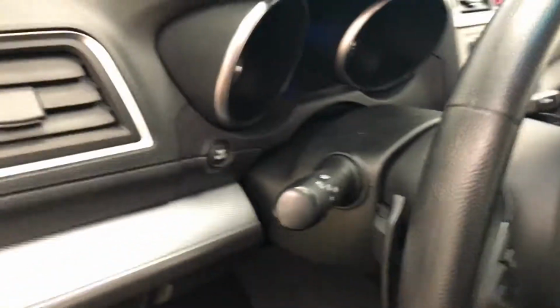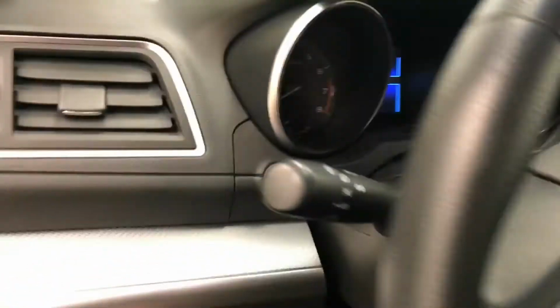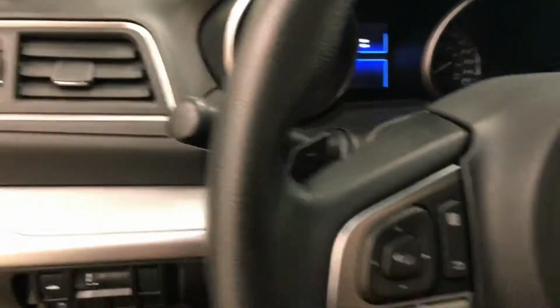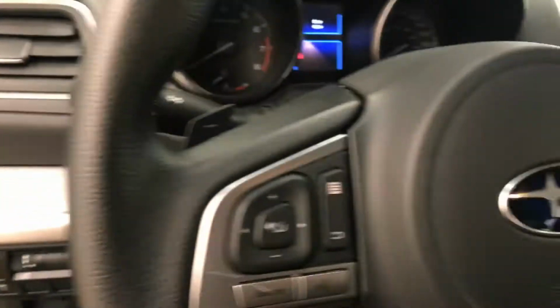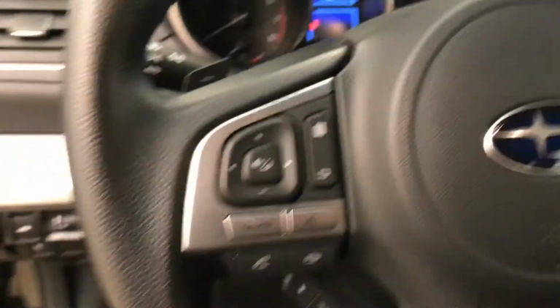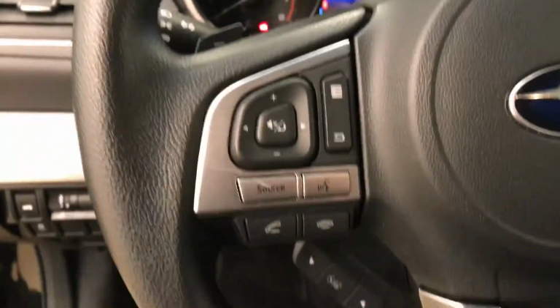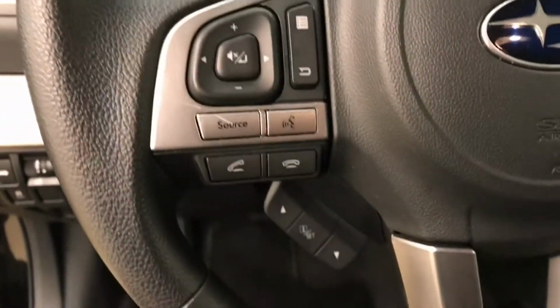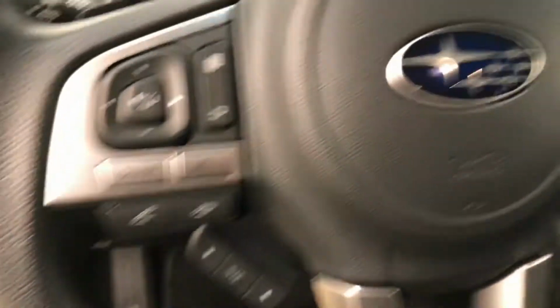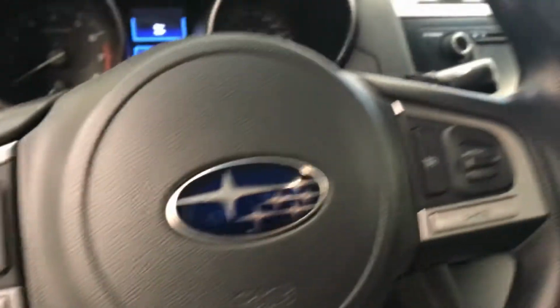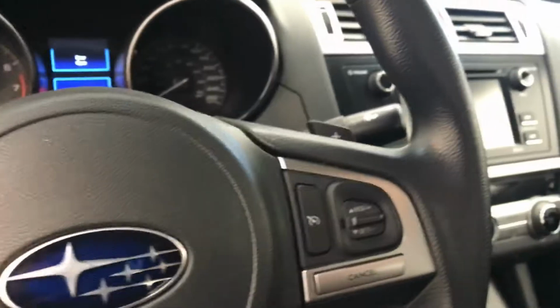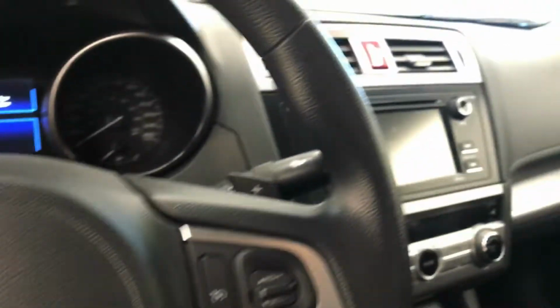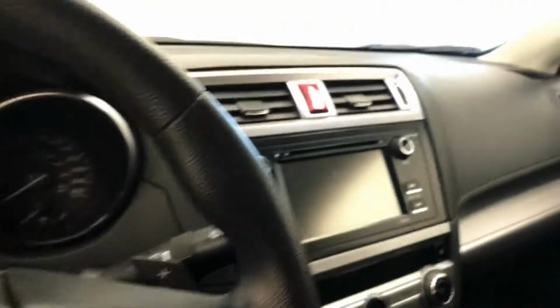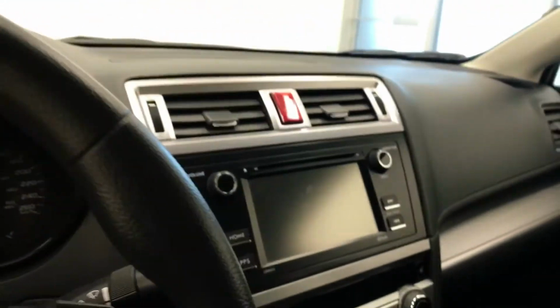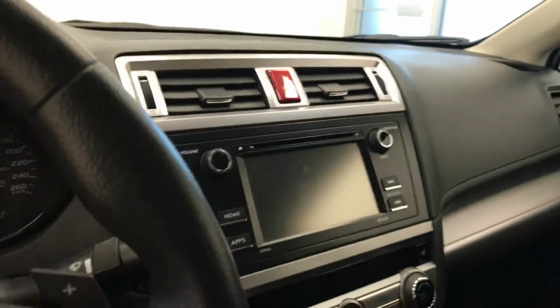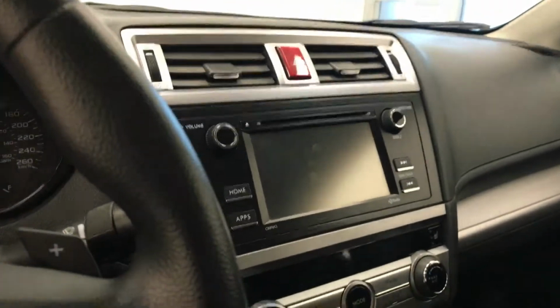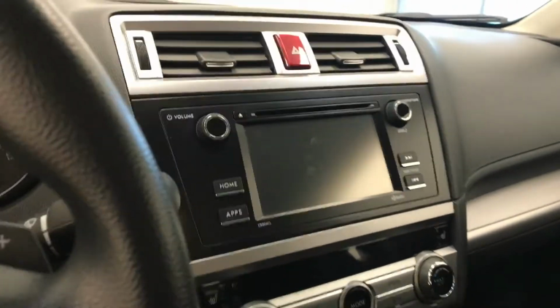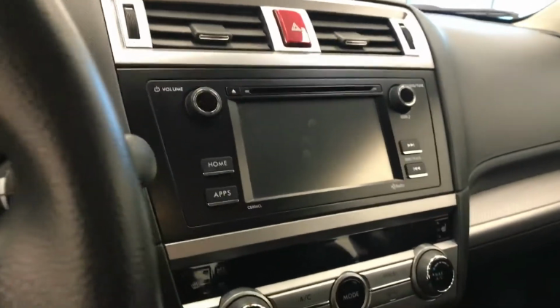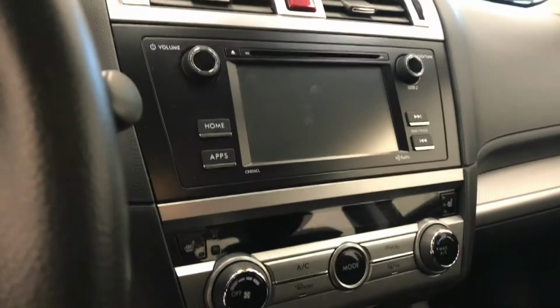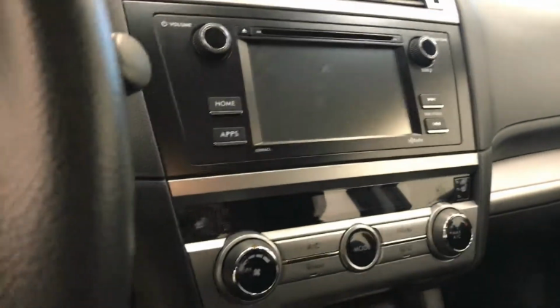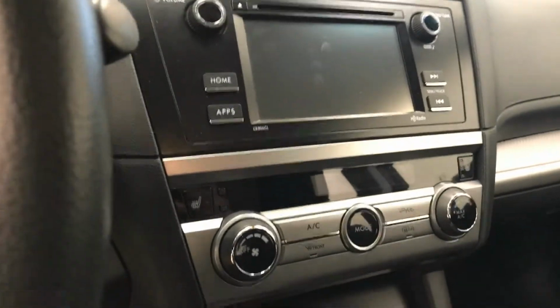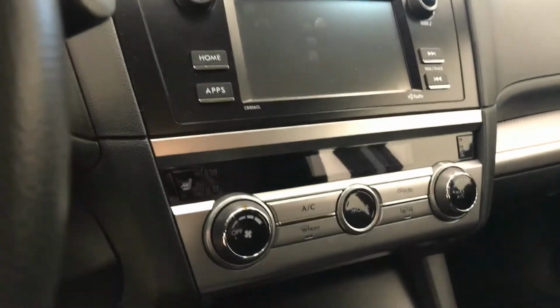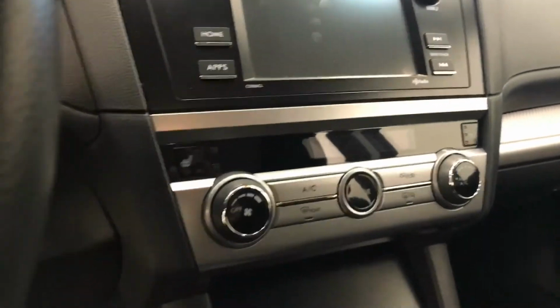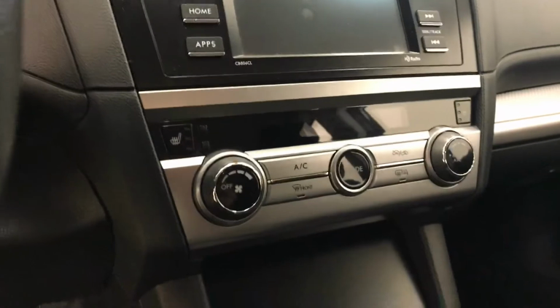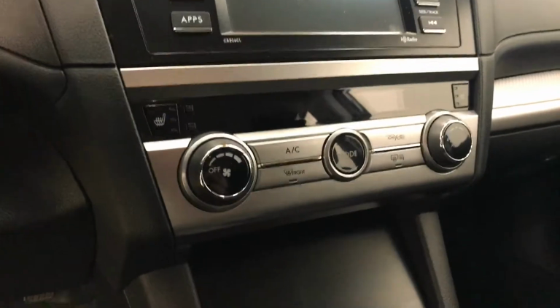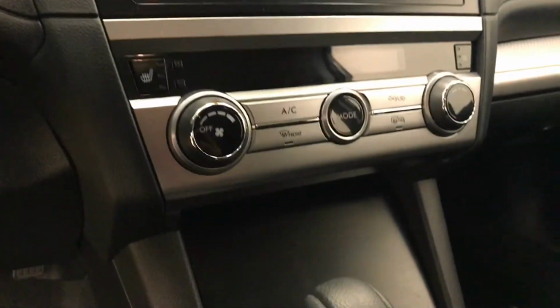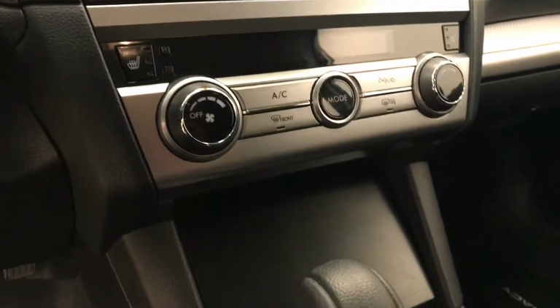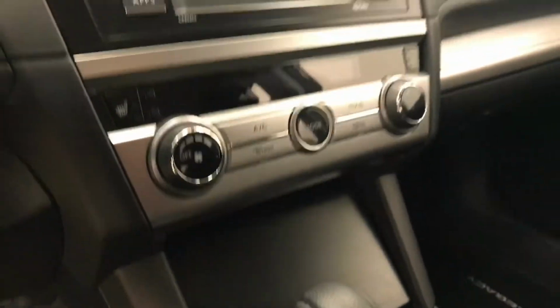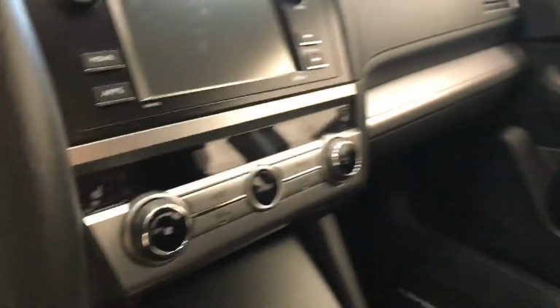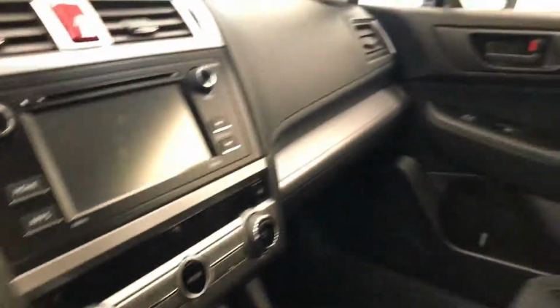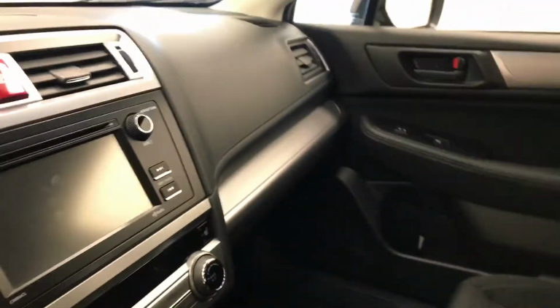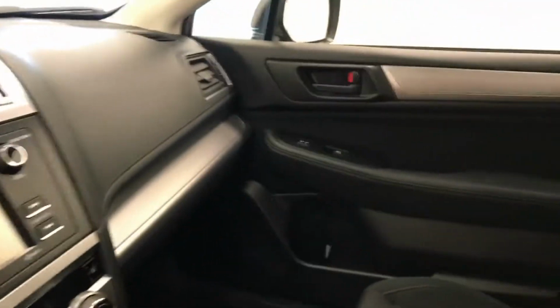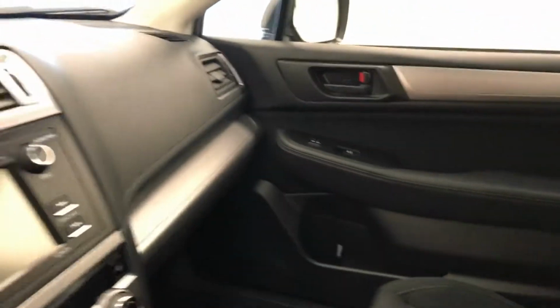Also featured are a tilt and telescopic steering wheel, hands-free communication and audio controls, cruise control, CD-AM XM satellite radio ready with USB and auxiliary support, heated seats and climate control with AC, and our interior colour is black.